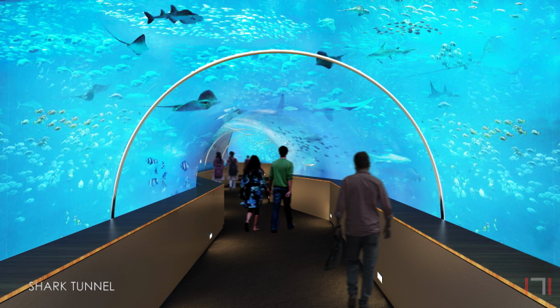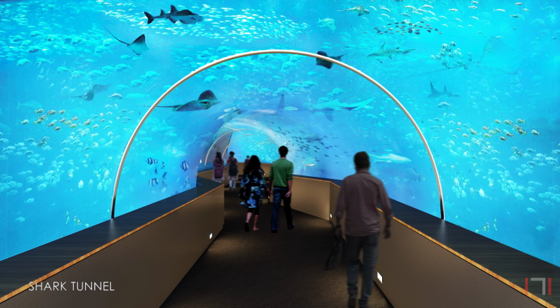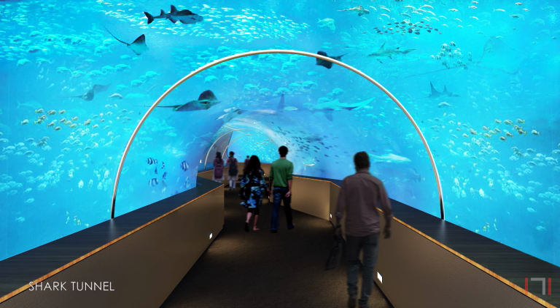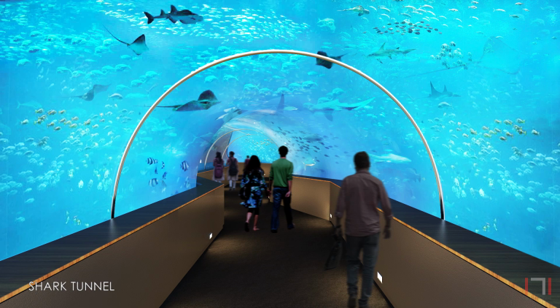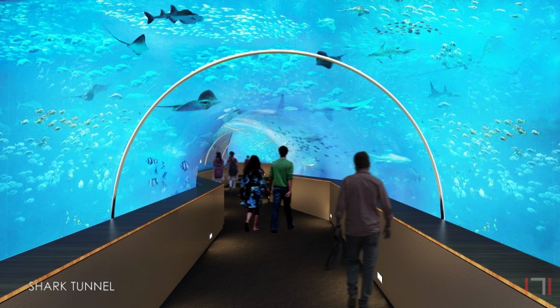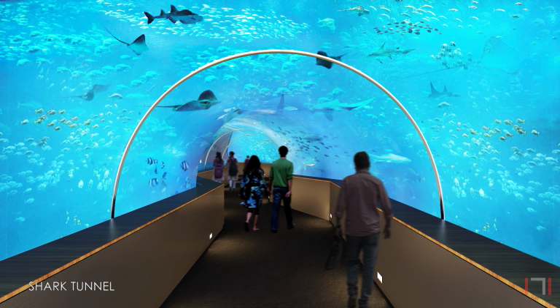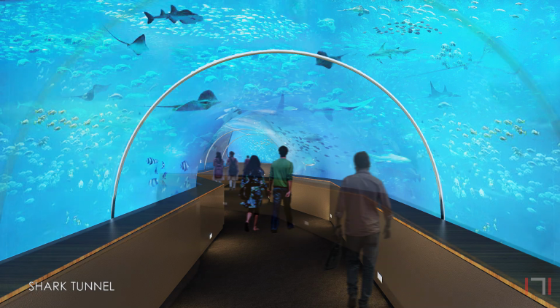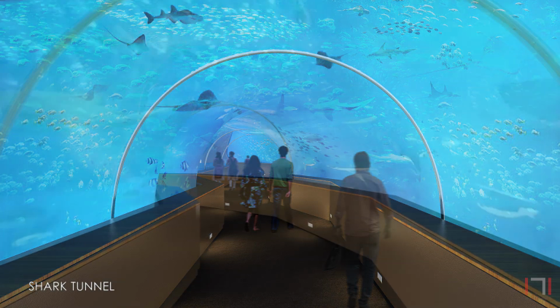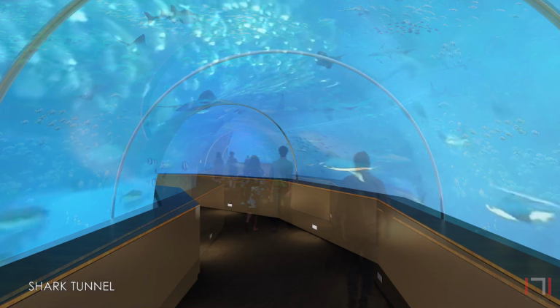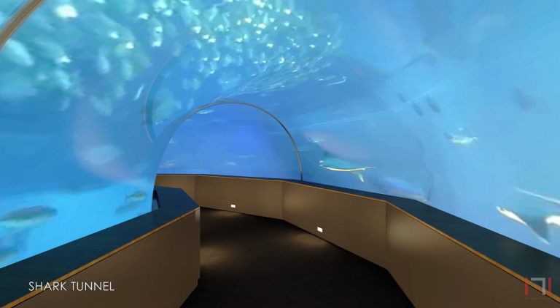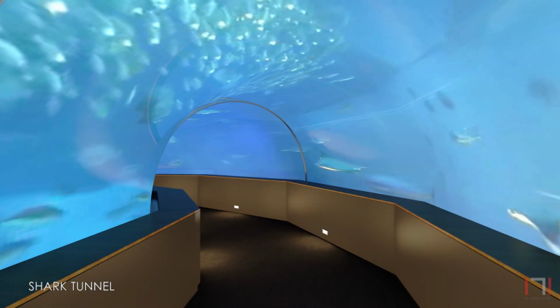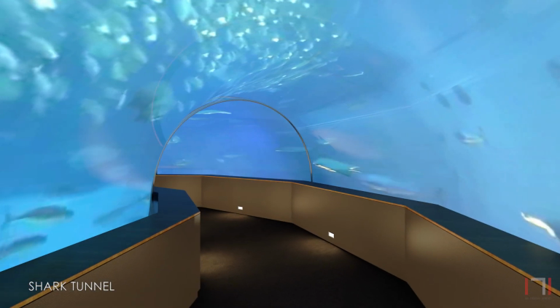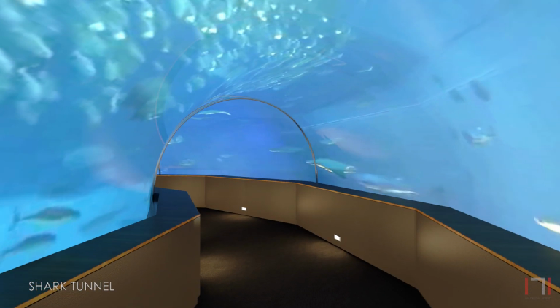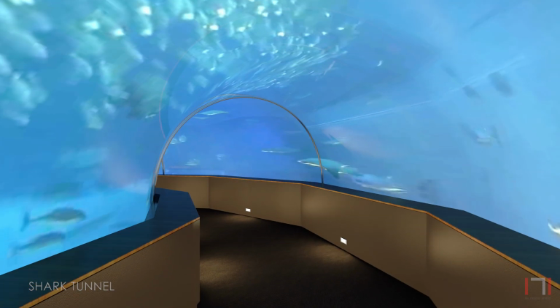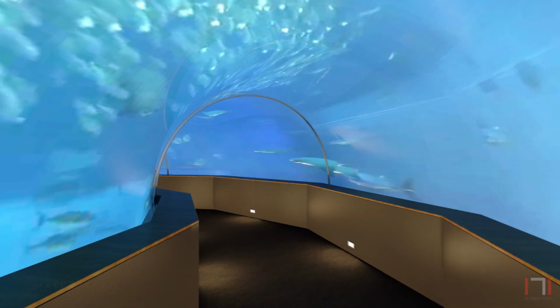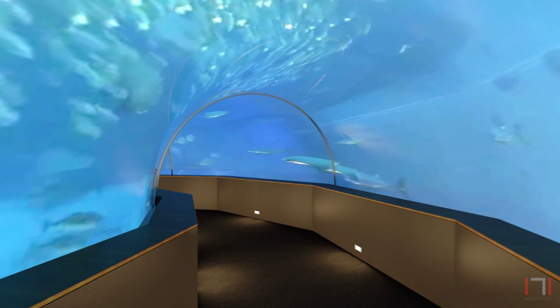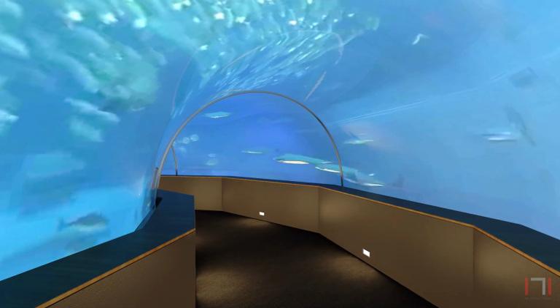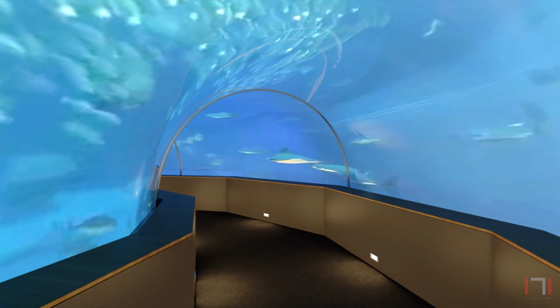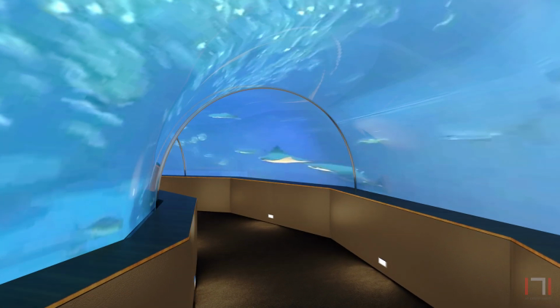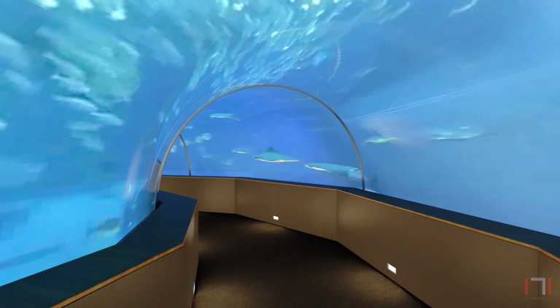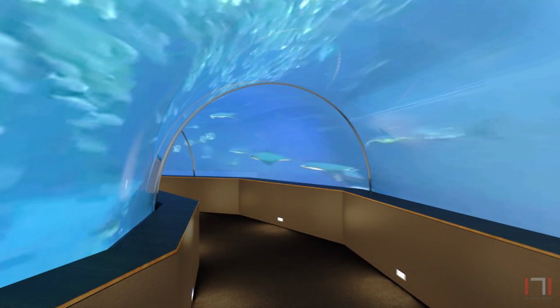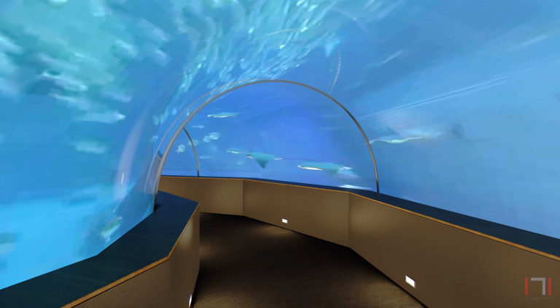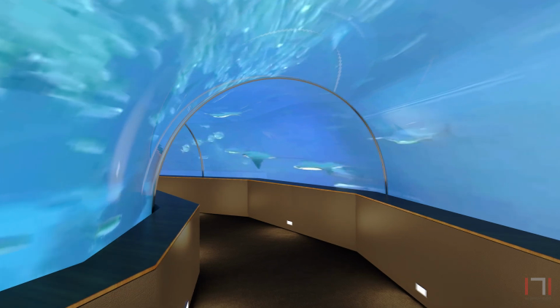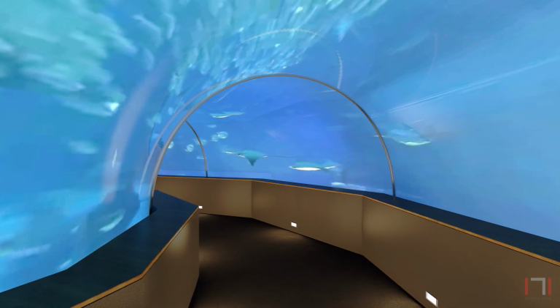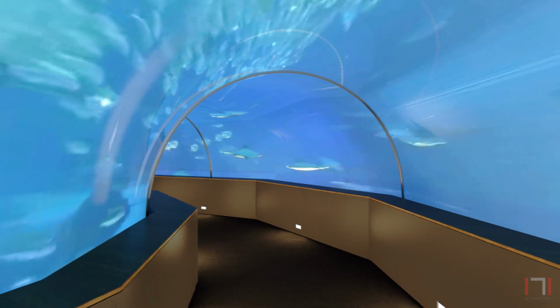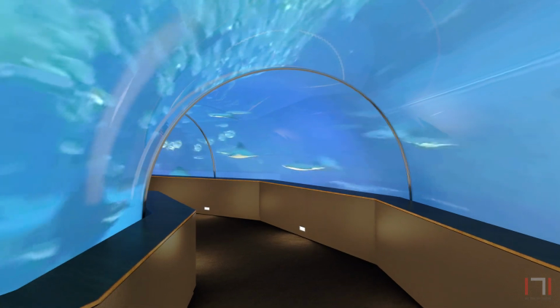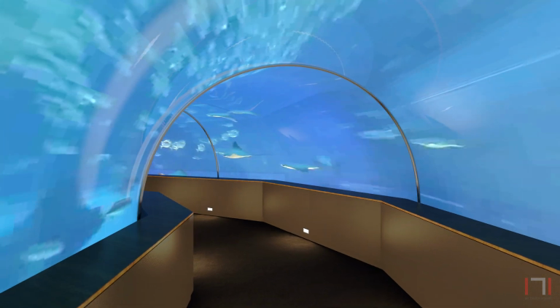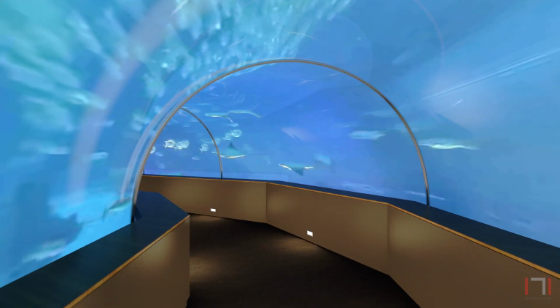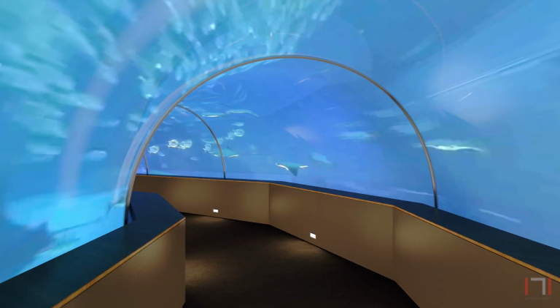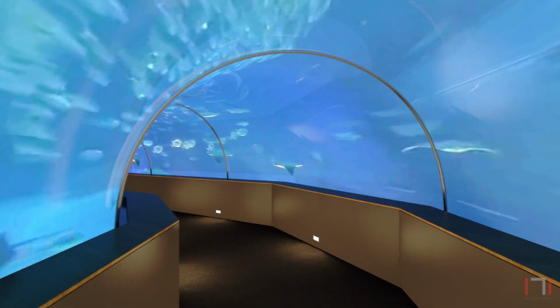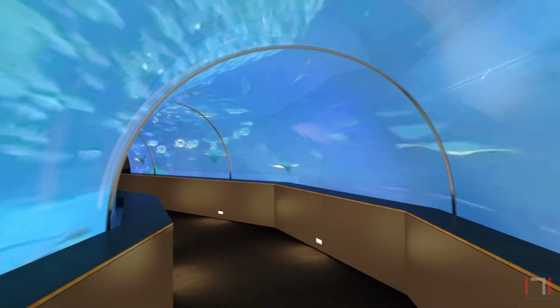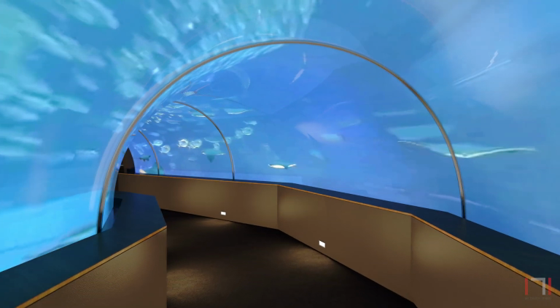The clear twenty-meter tunnel stretches across the shark tank, providing visitors with a more immersive experience.